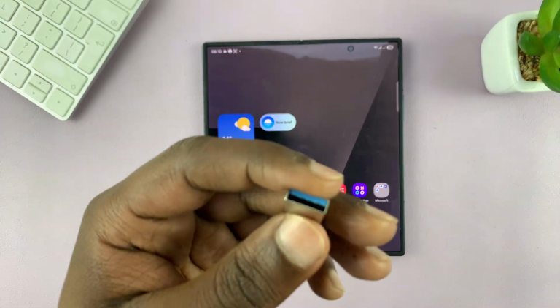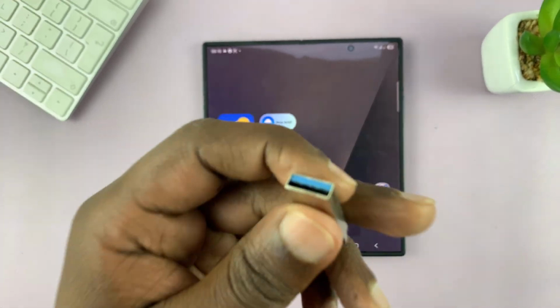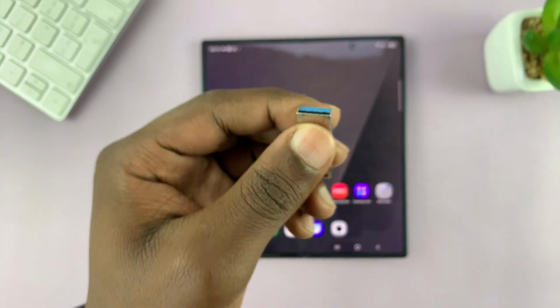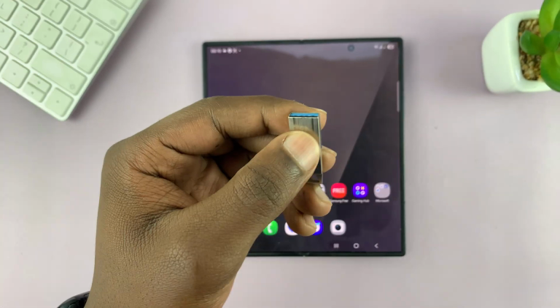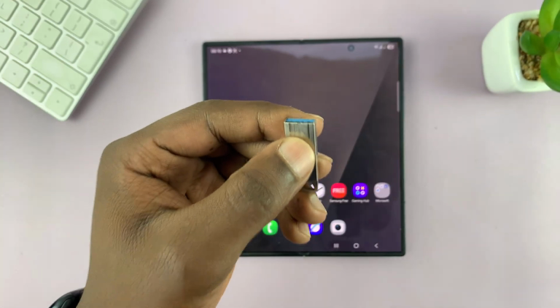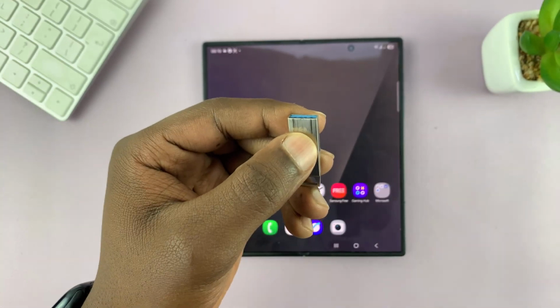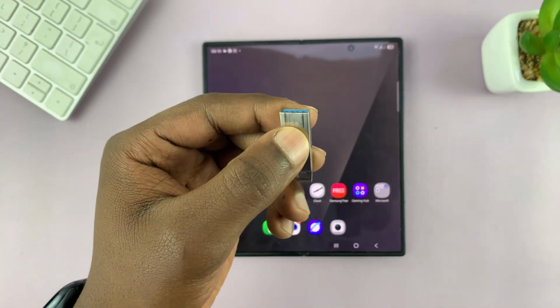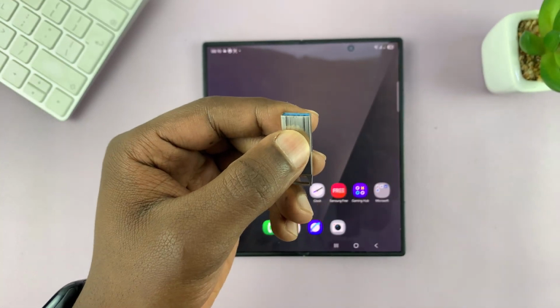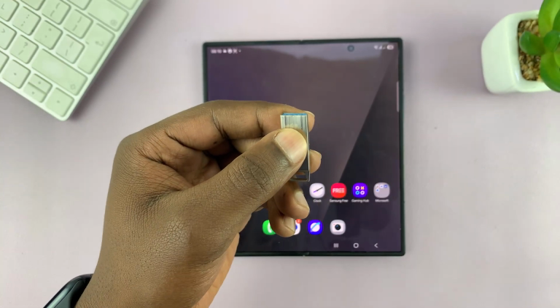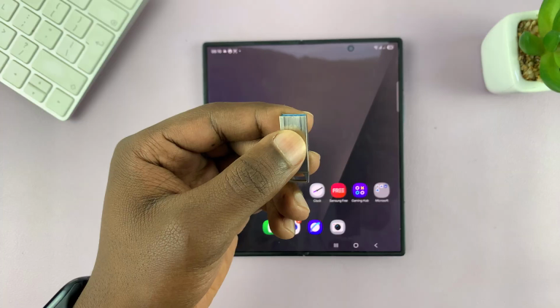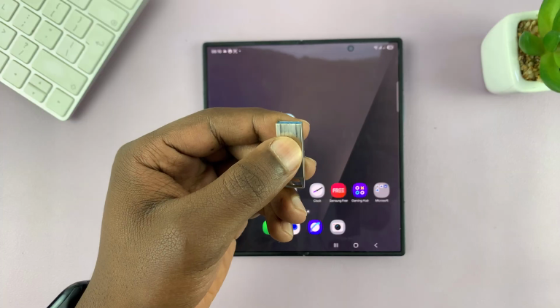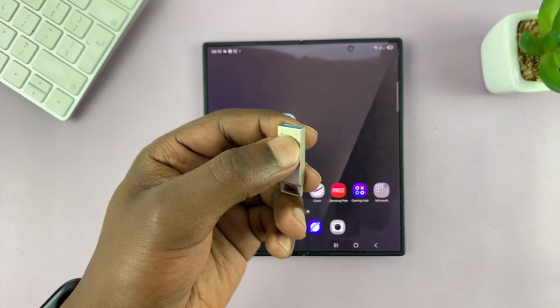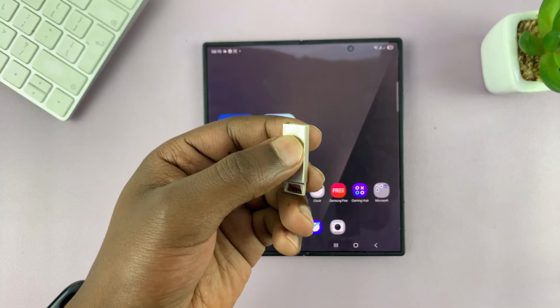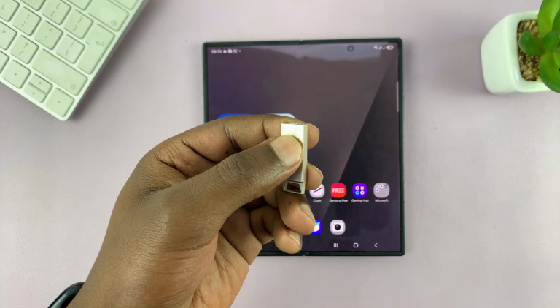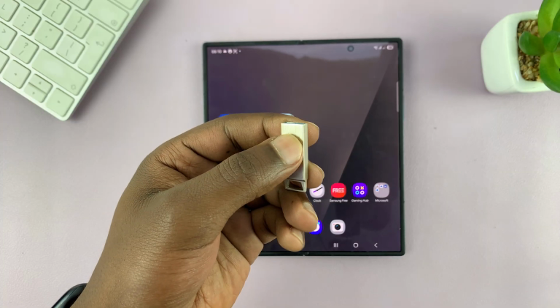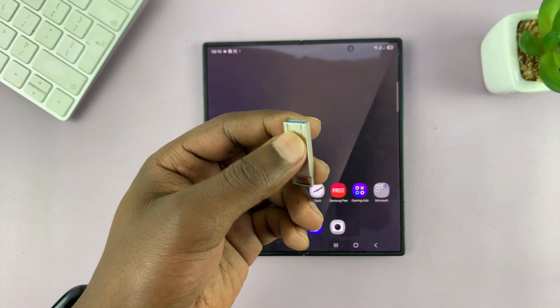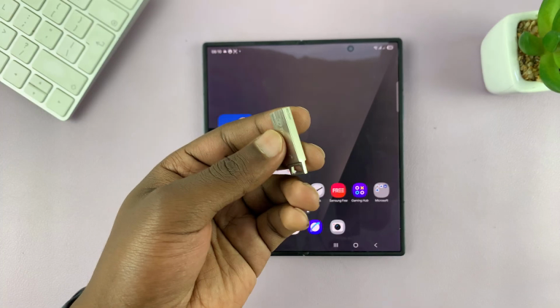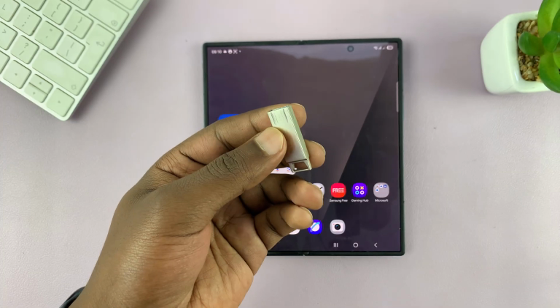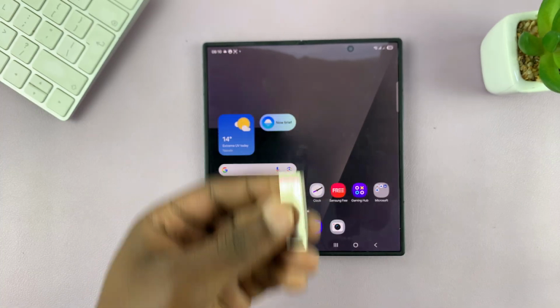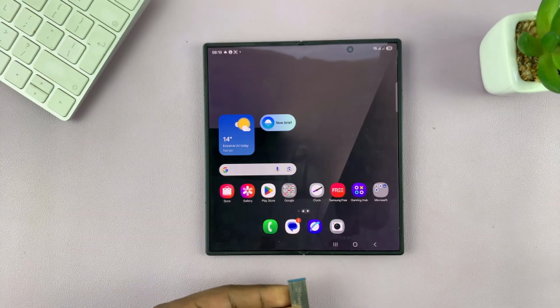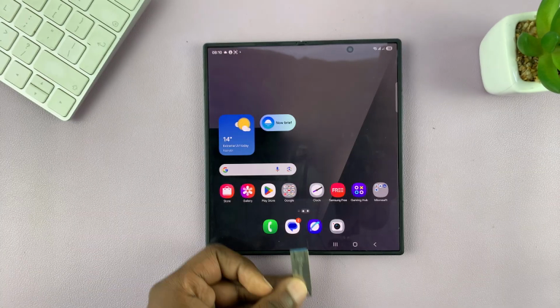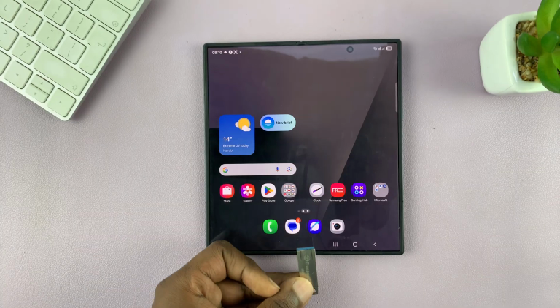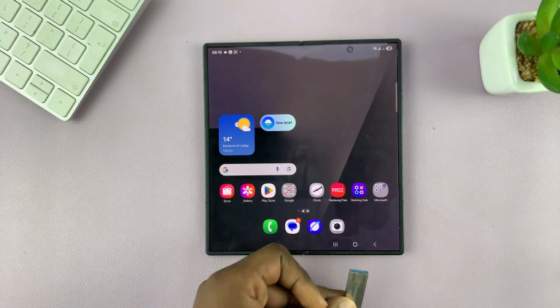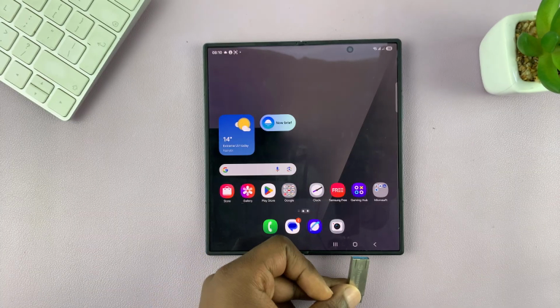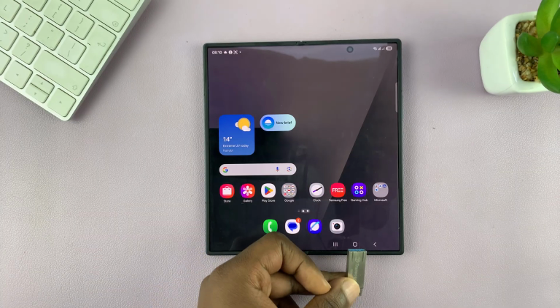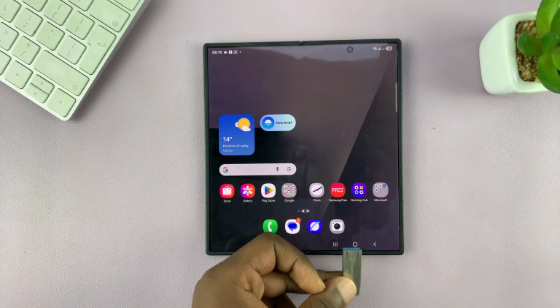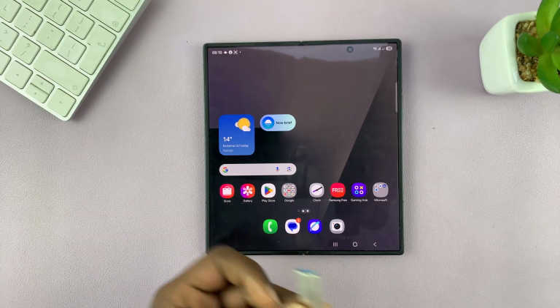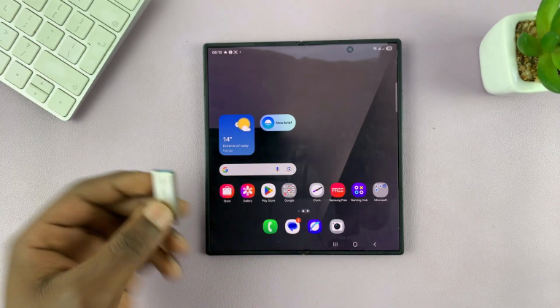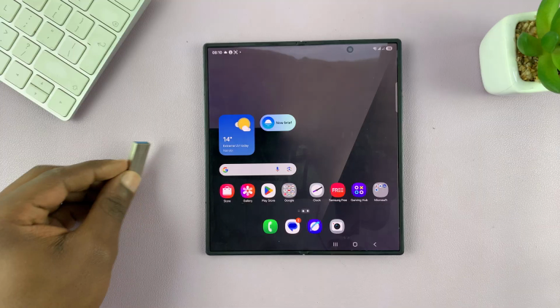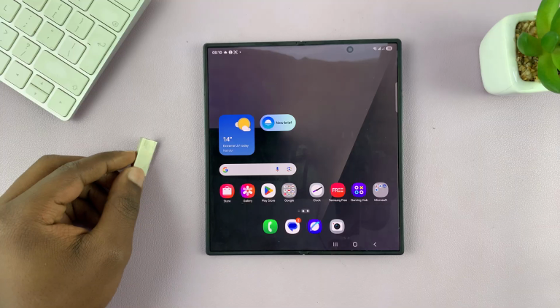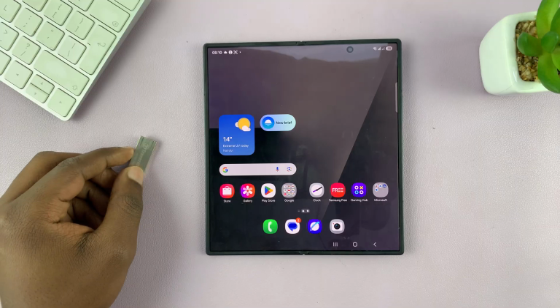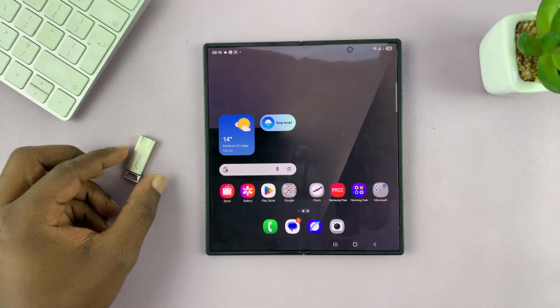Now, if you have one of the newer USB flash drives with a Type-C connector, it's very simple. Simply just plug it into the Type-C port of your Z Fold 7.